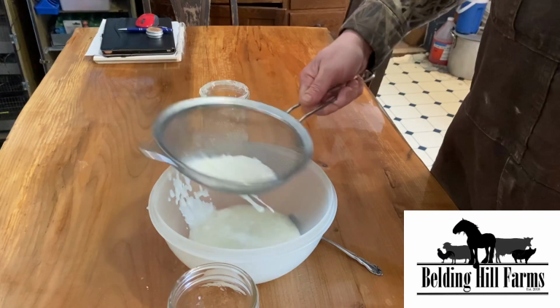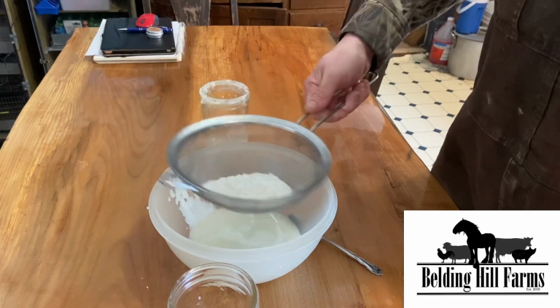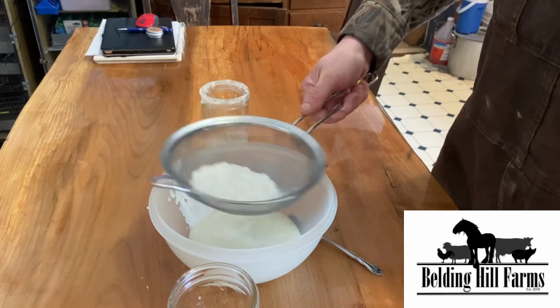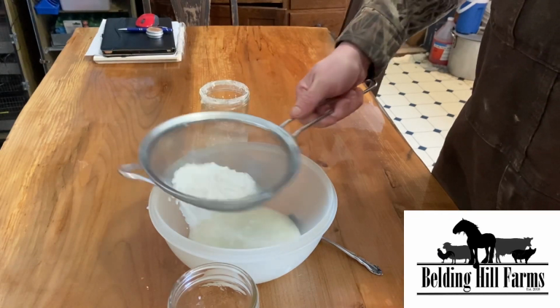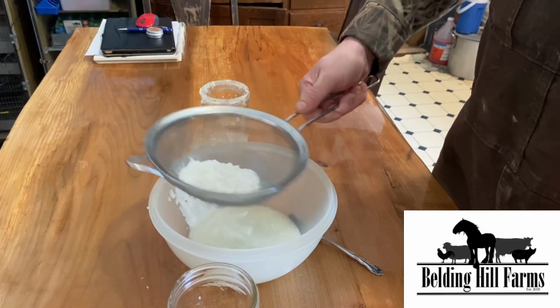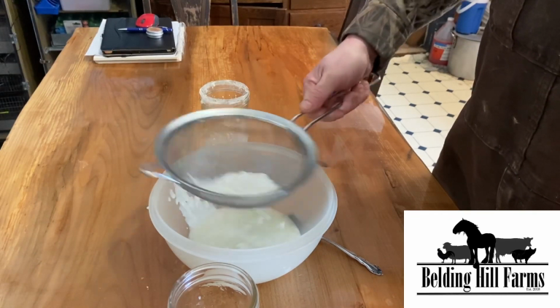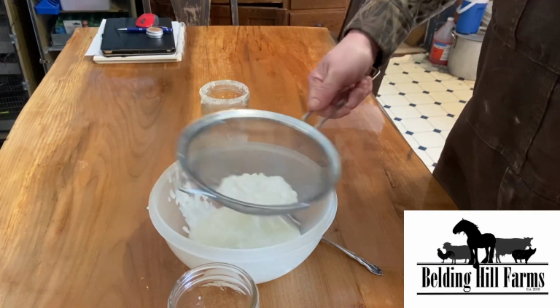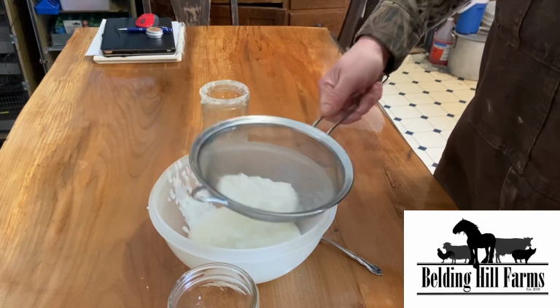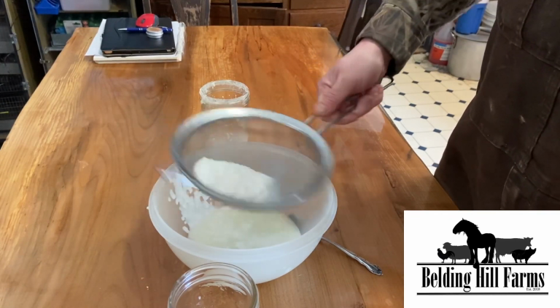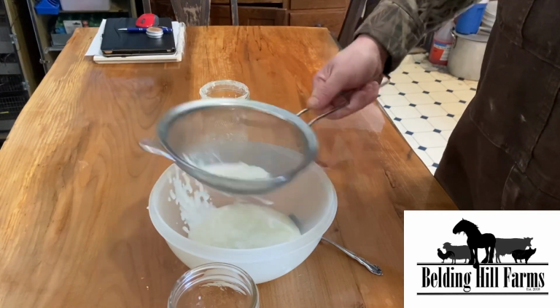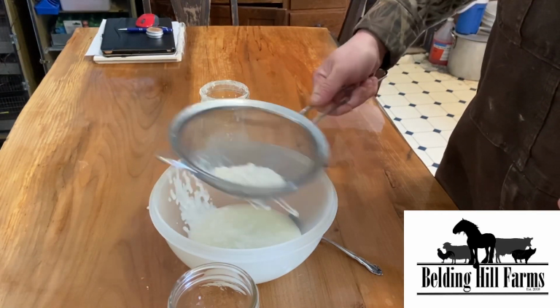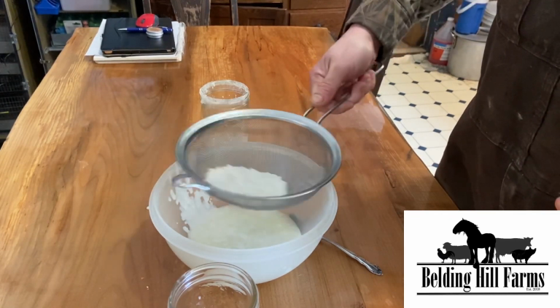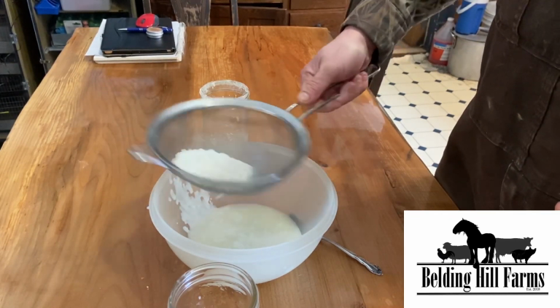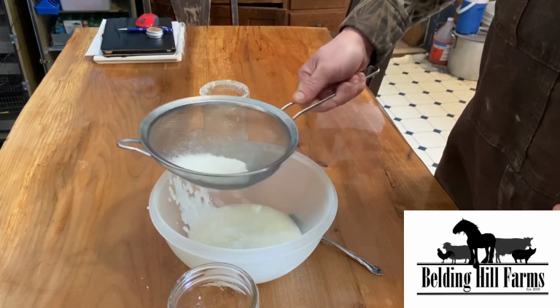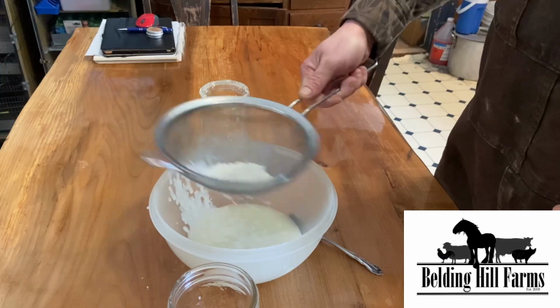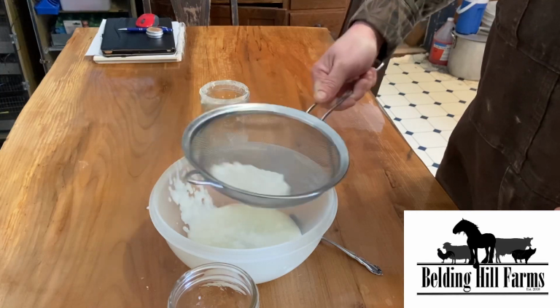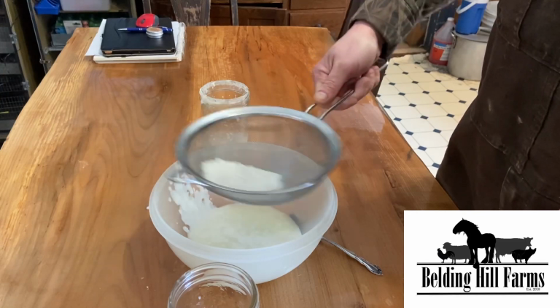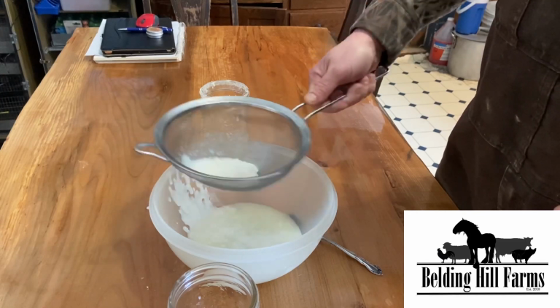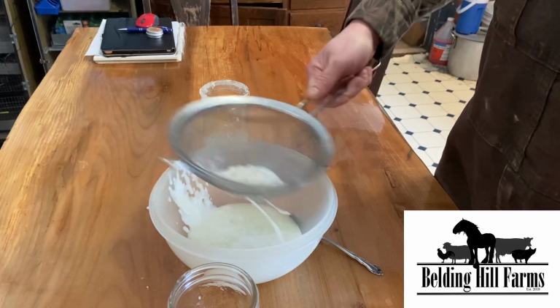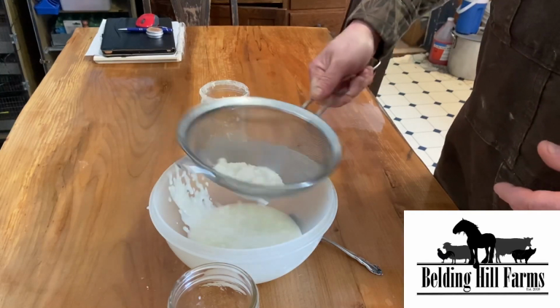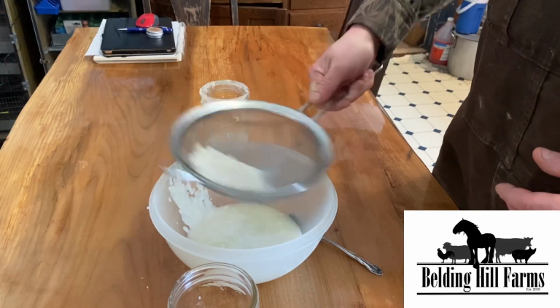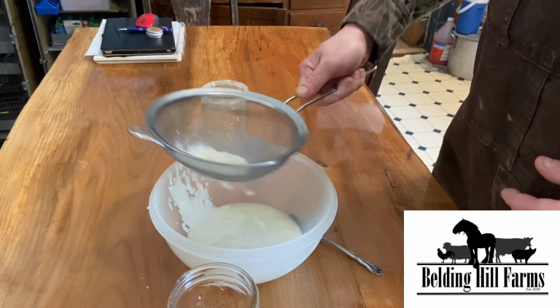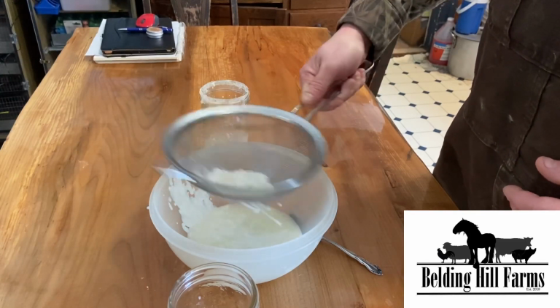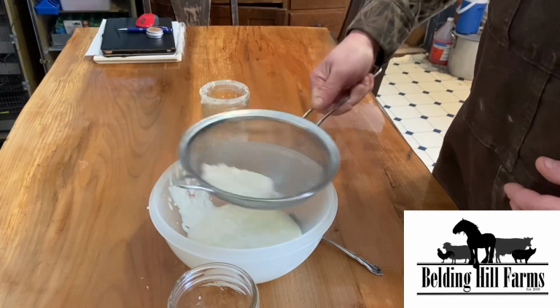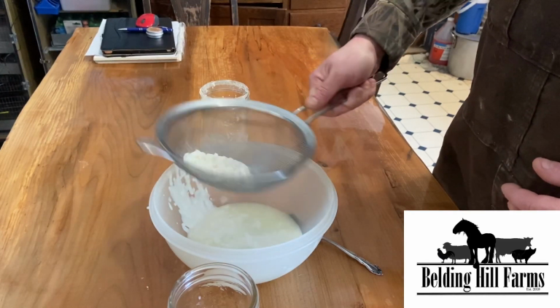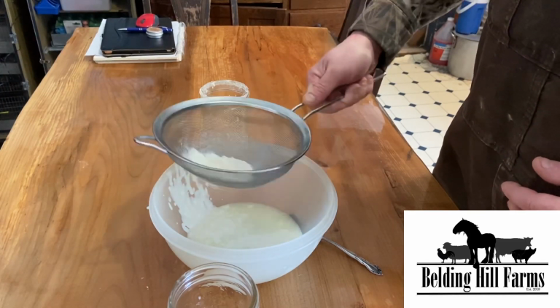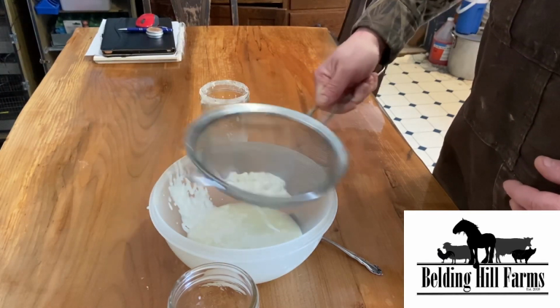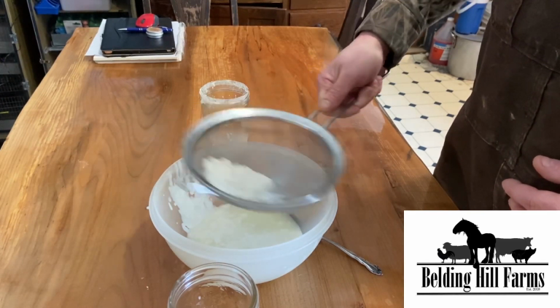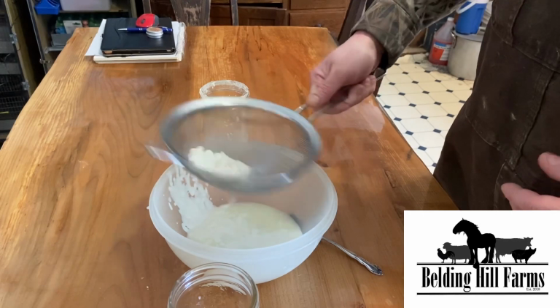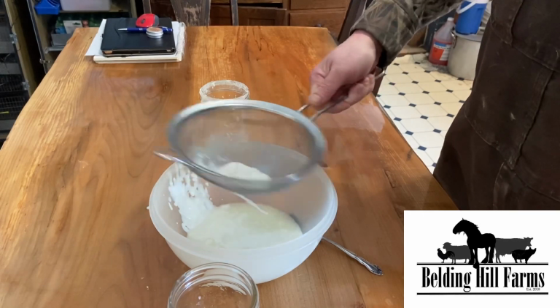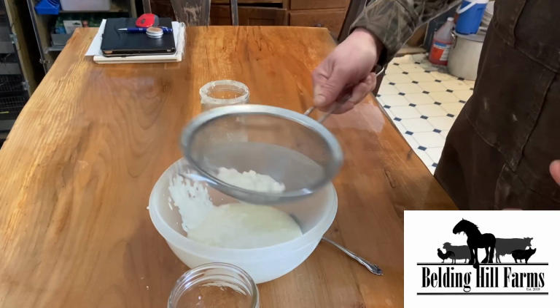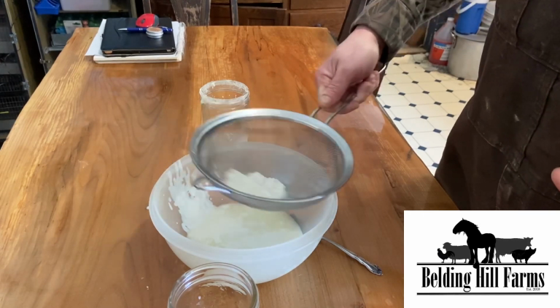The neat thing about kefir is you can line it up with your usage. If you're using half a cup a day, you can produce half a cup a day. It totally depends on you, because you match the amount of milk you put in with the amount of grains you put in.